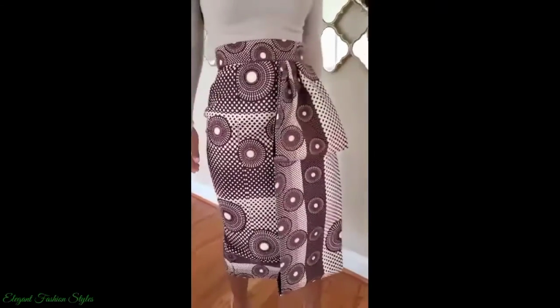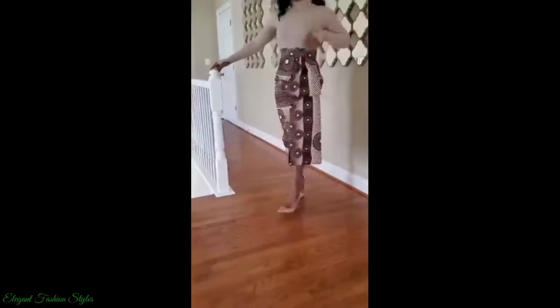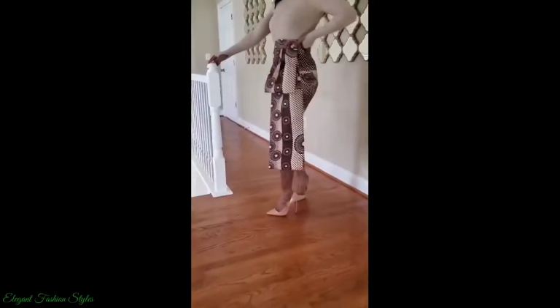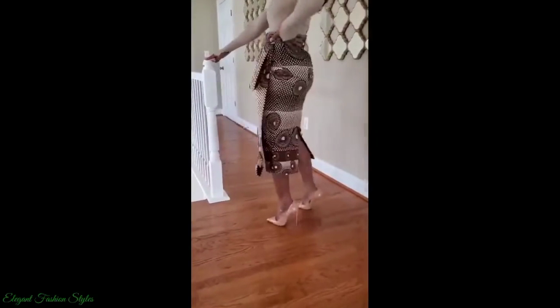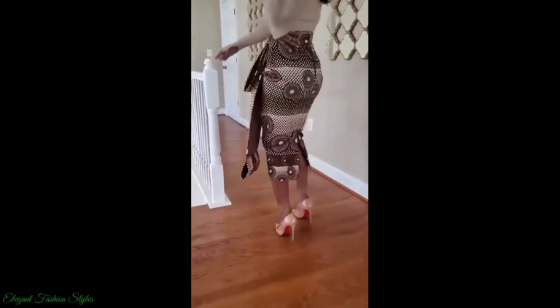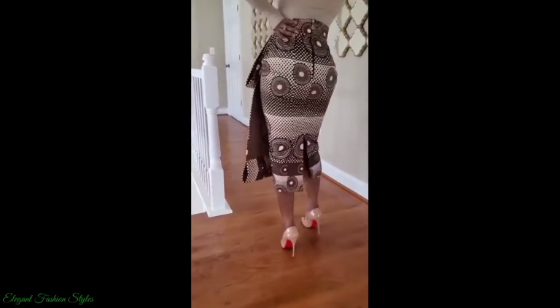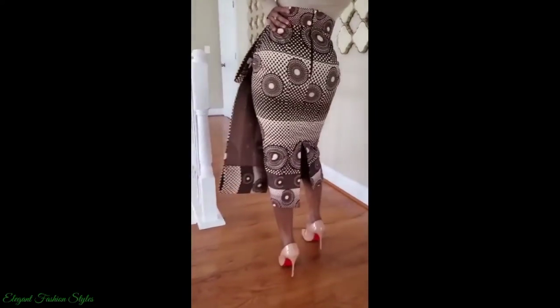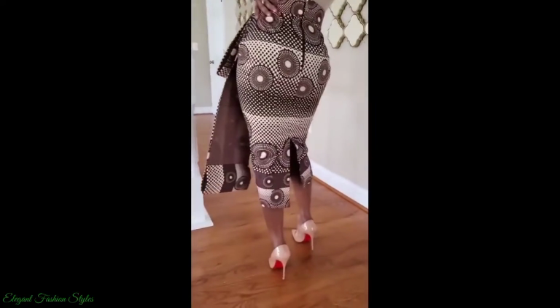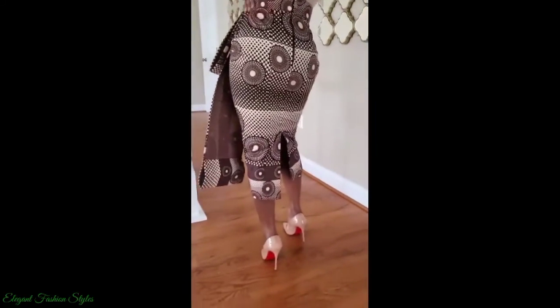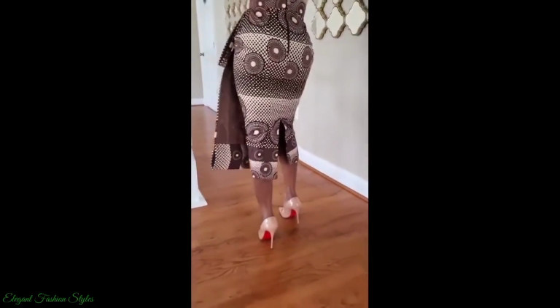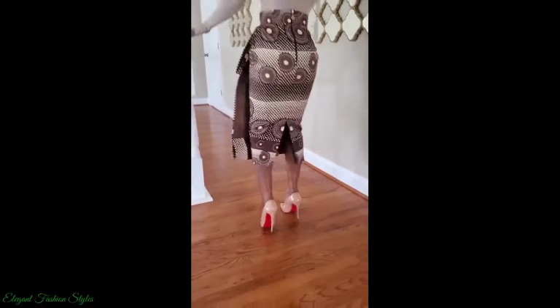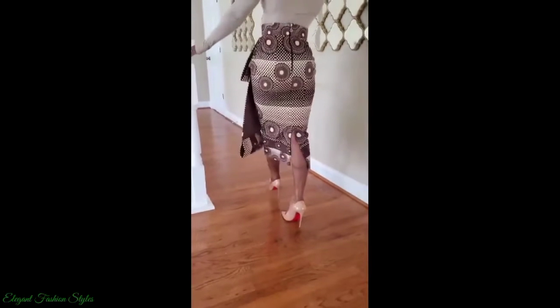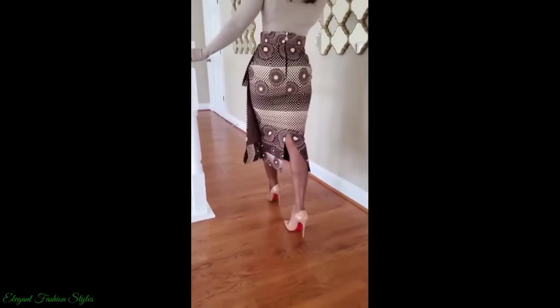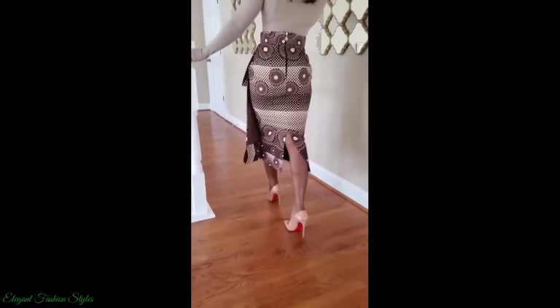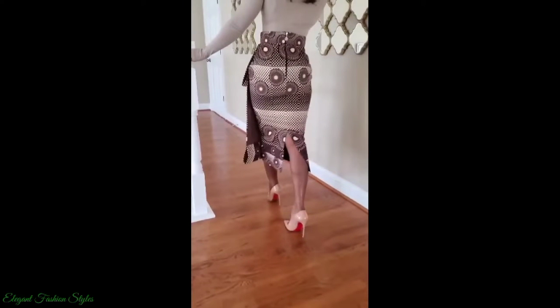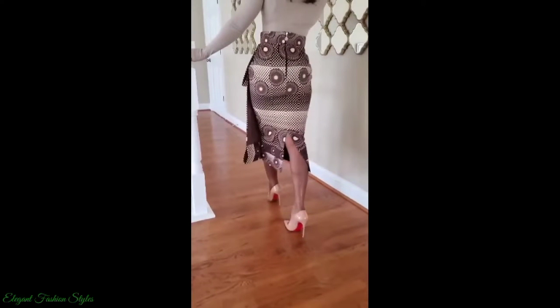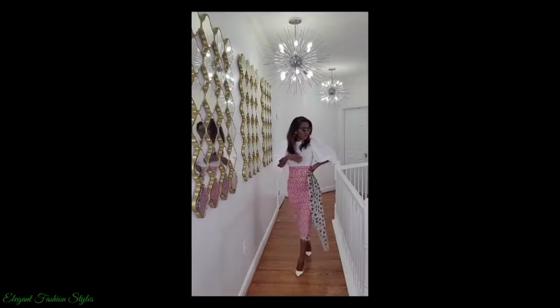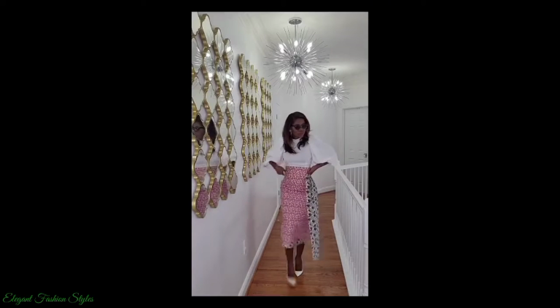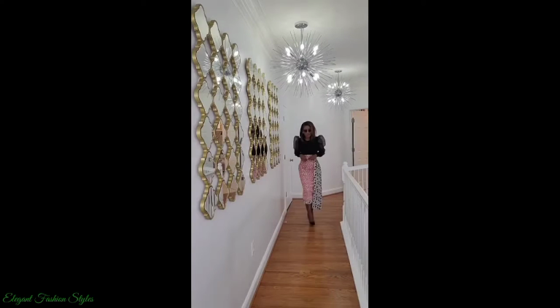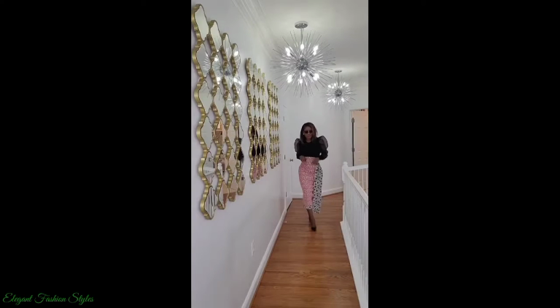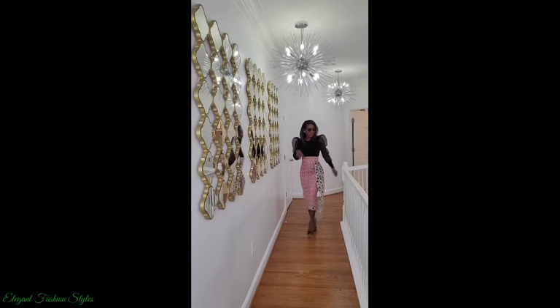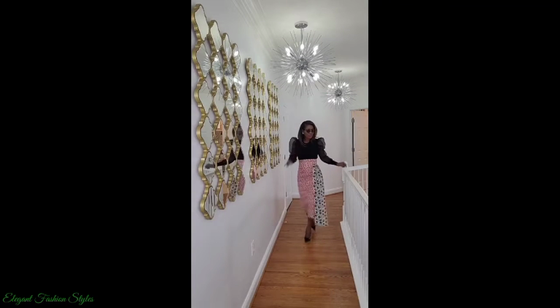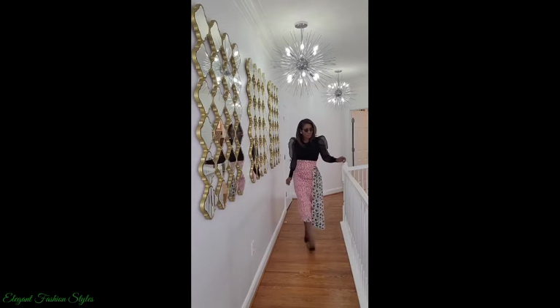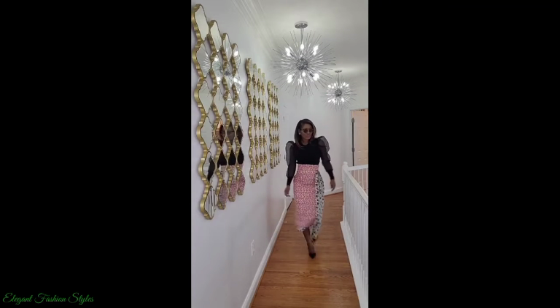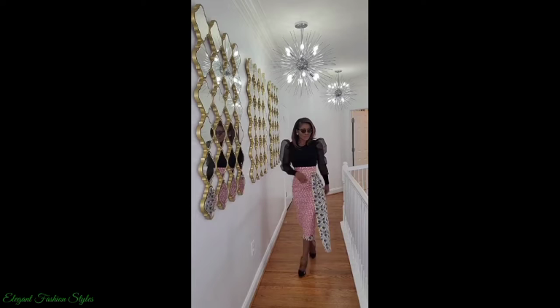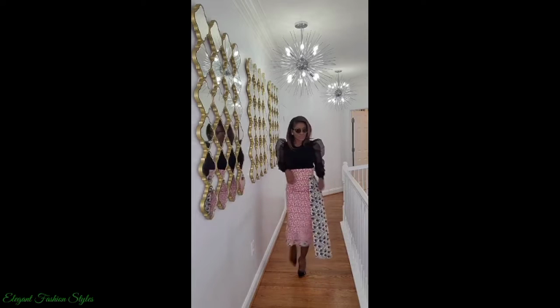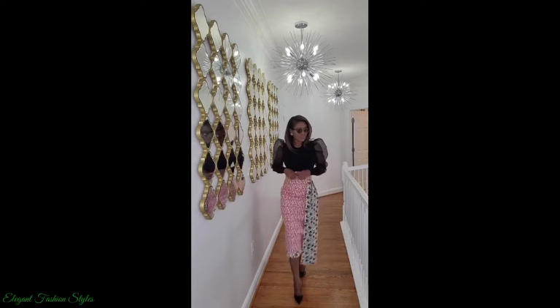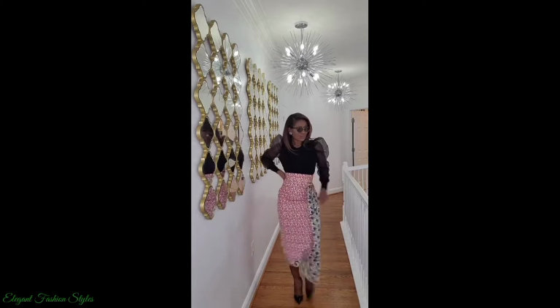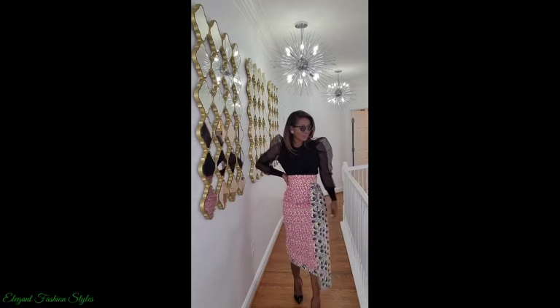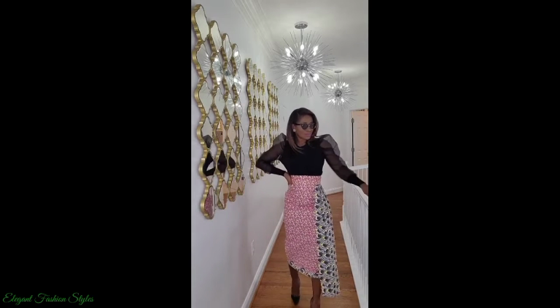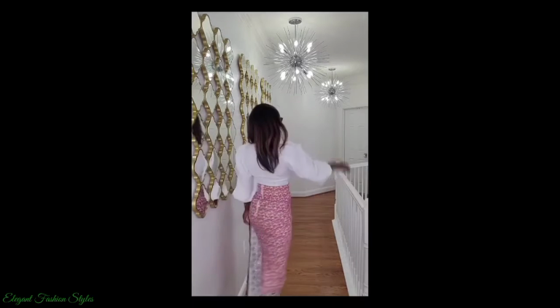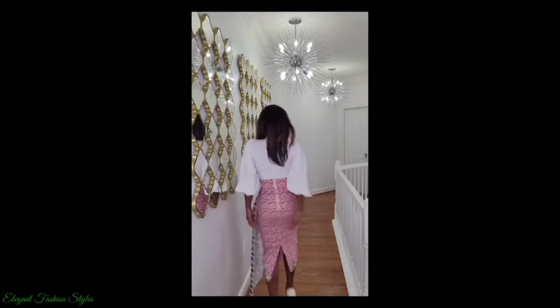Here are the new and trending Ankara skirt styles. These Ankara skirt styles are fashionable and stylish. They are sassy and fun. Ankara skirts are versatile.